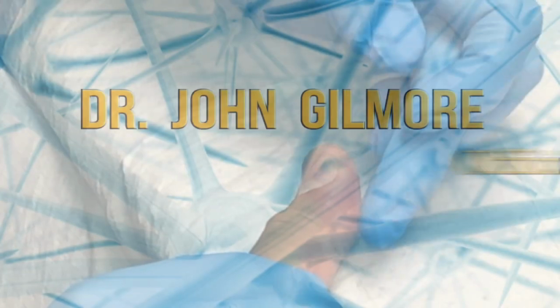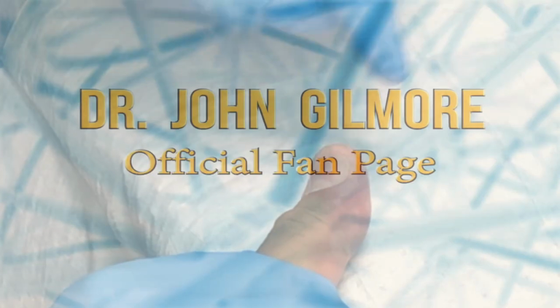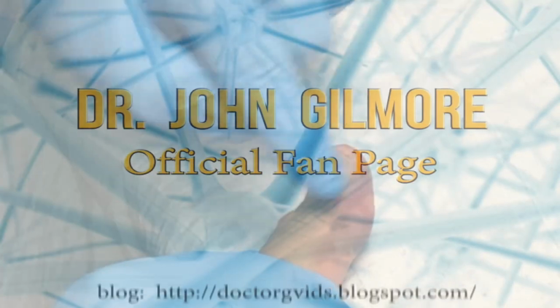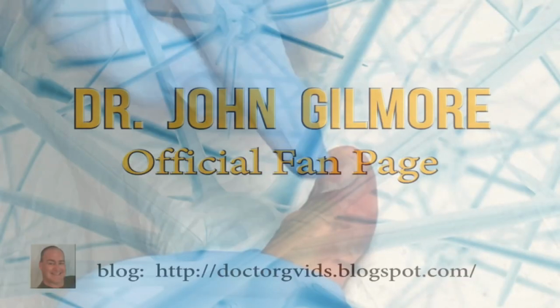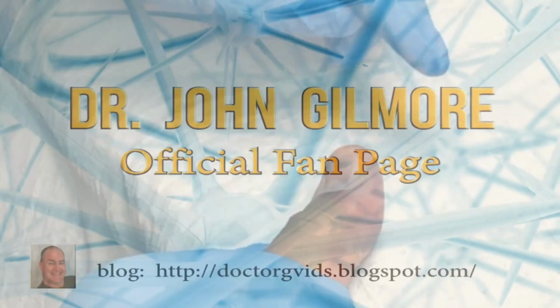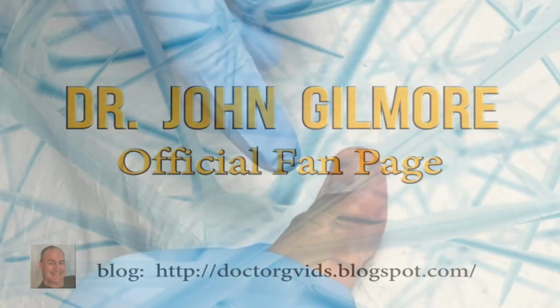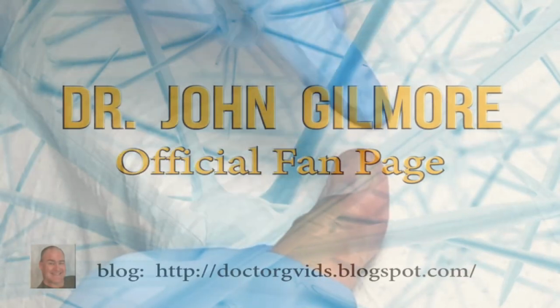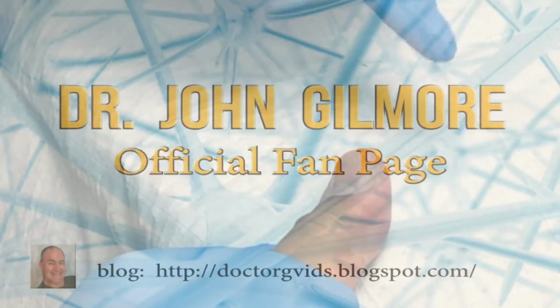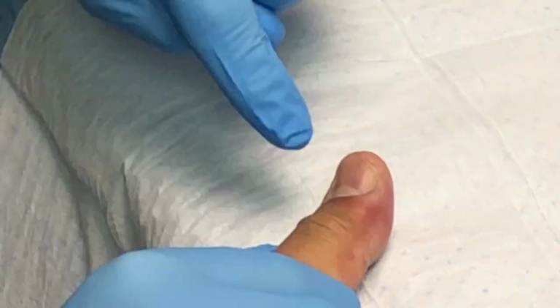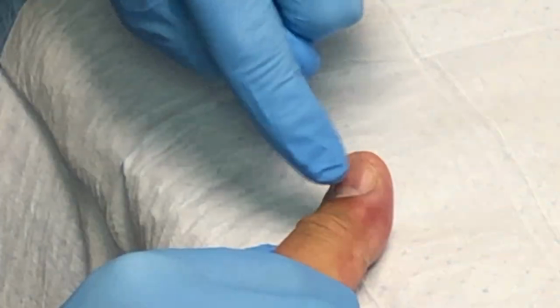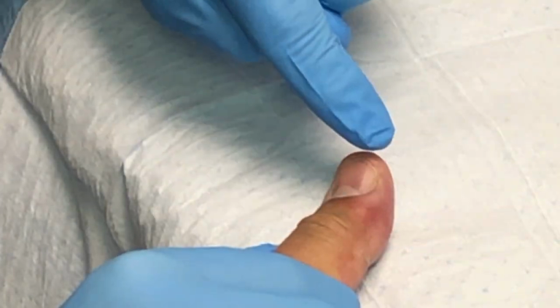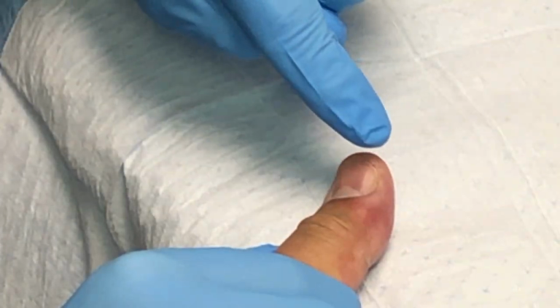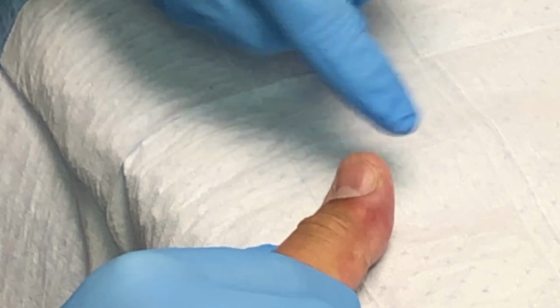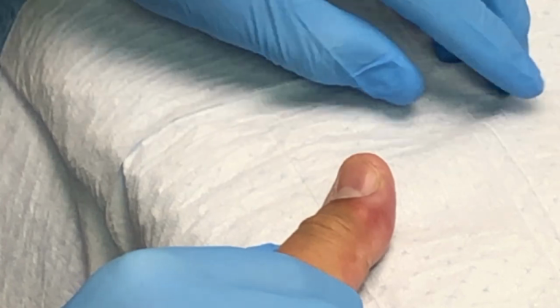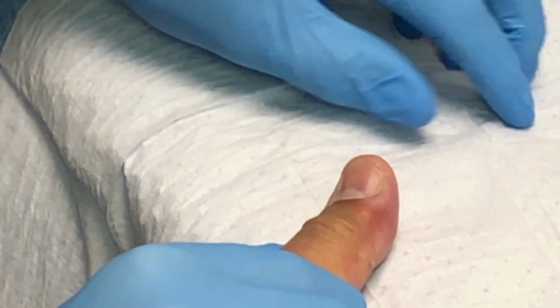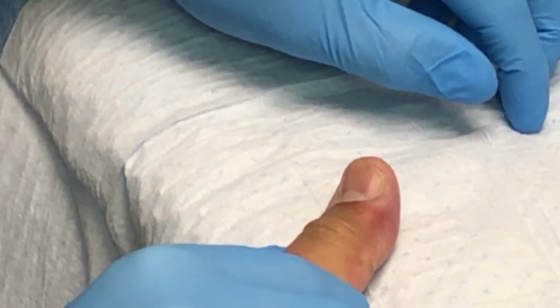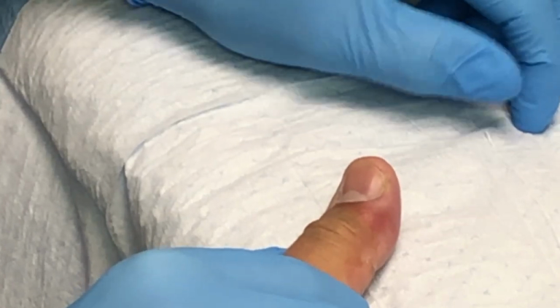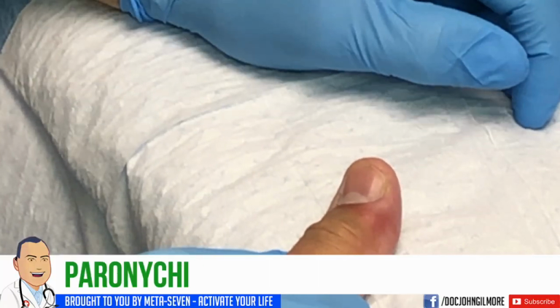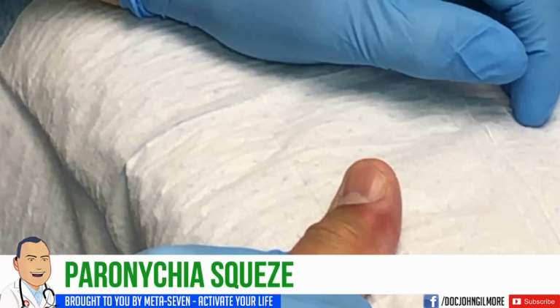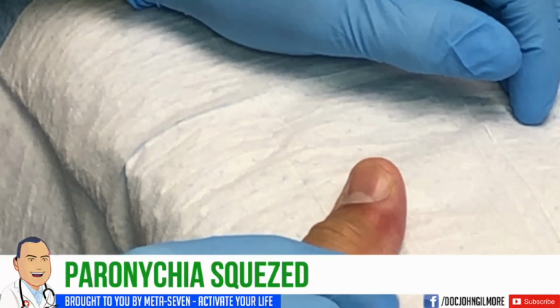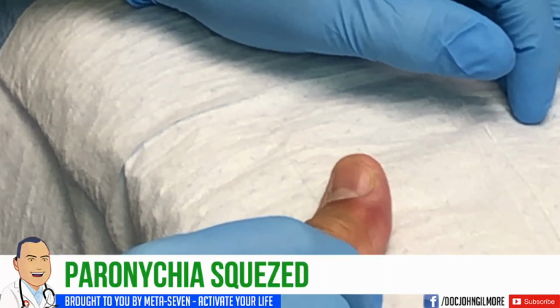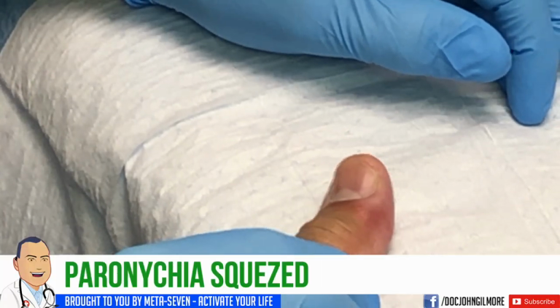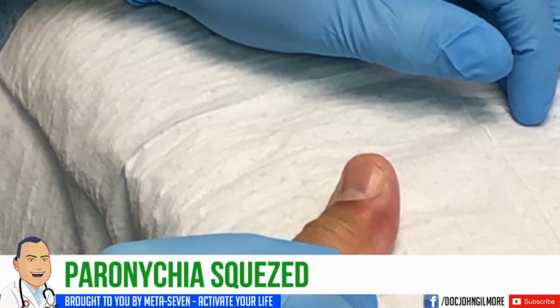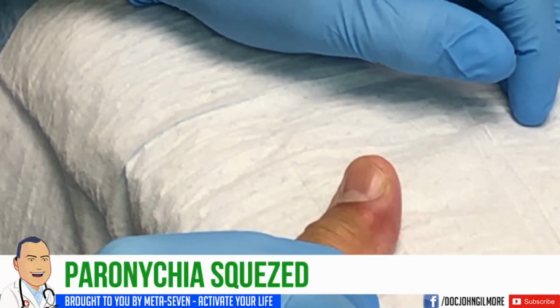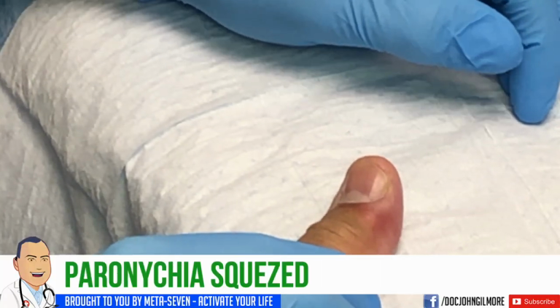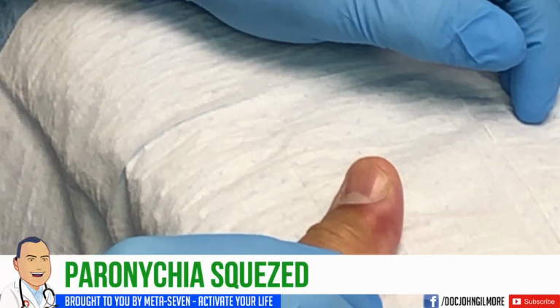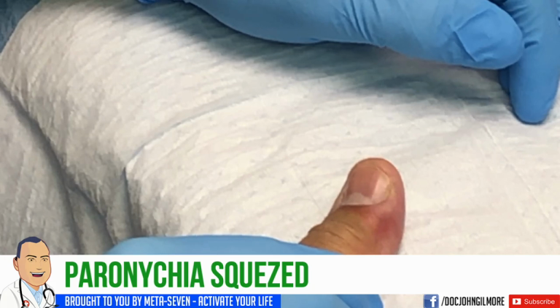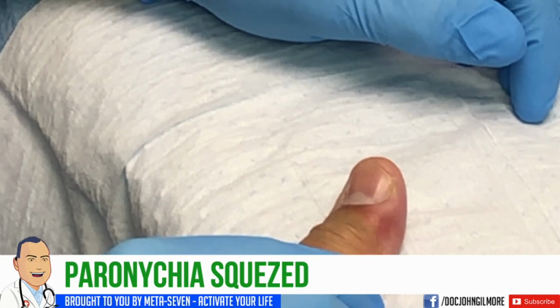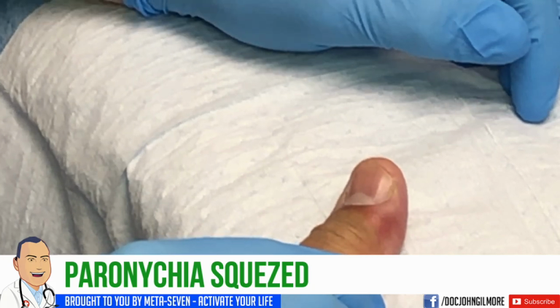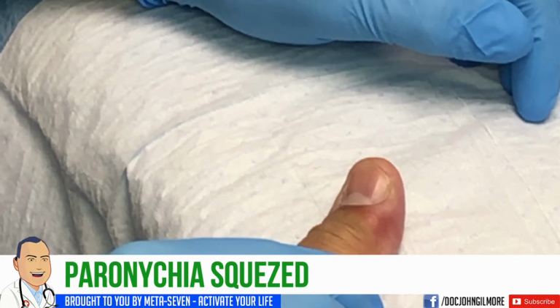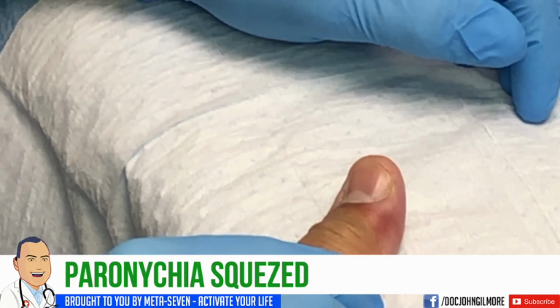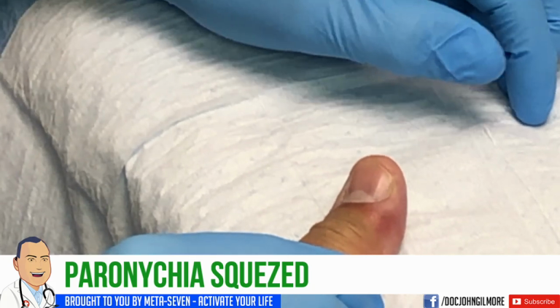So this is infected. There's a small abscess here along the side of the nail, and there's a name for that — it's called a paronychia. What we're going to do is open that up, drain it for you, and put you on some antibiotics.